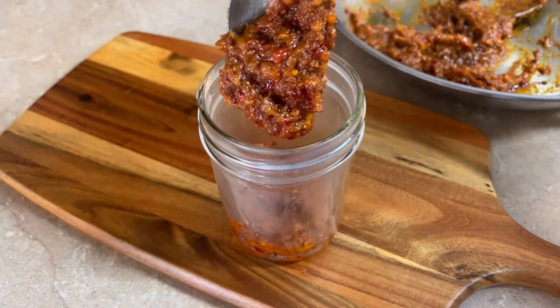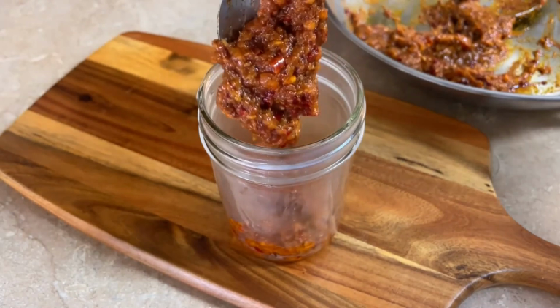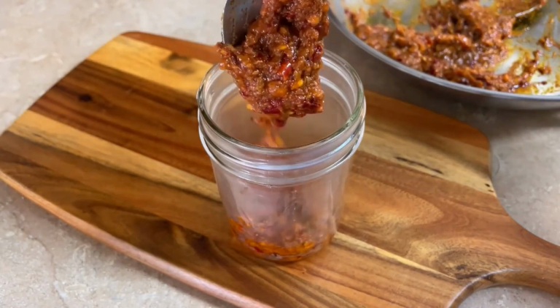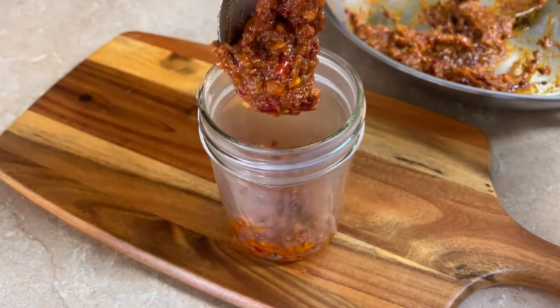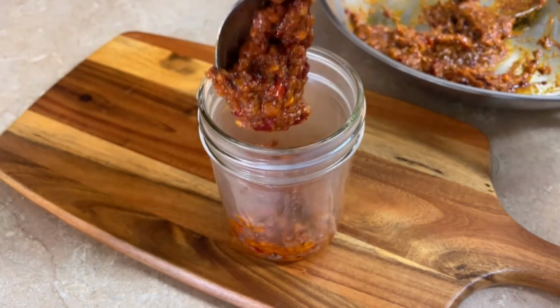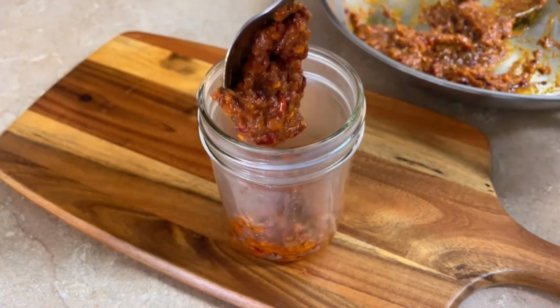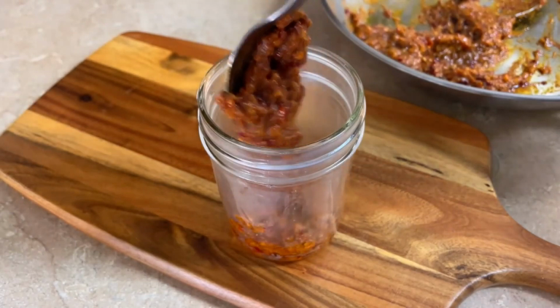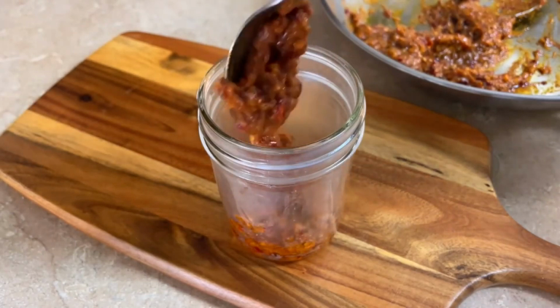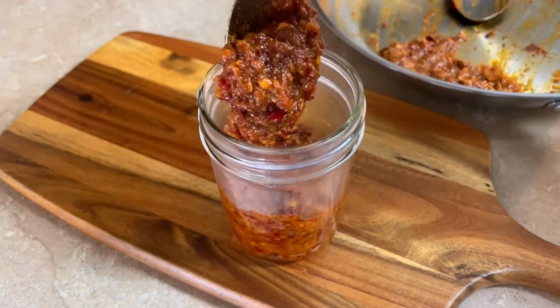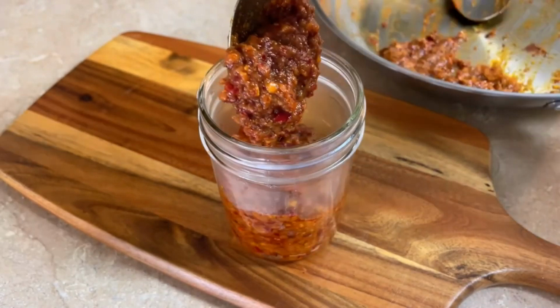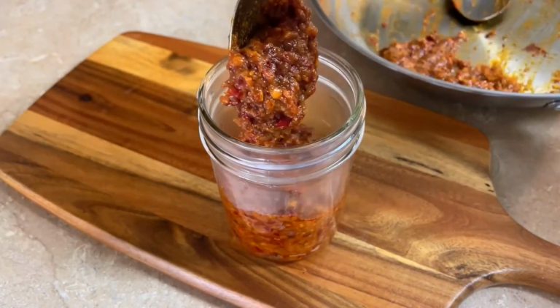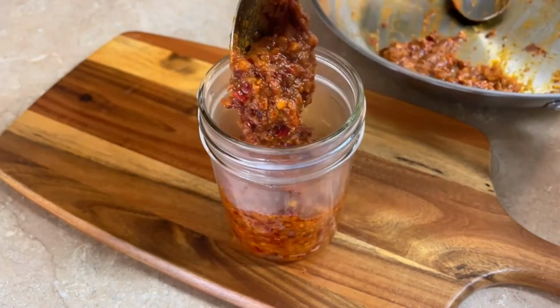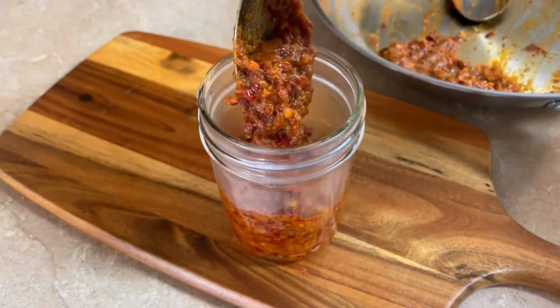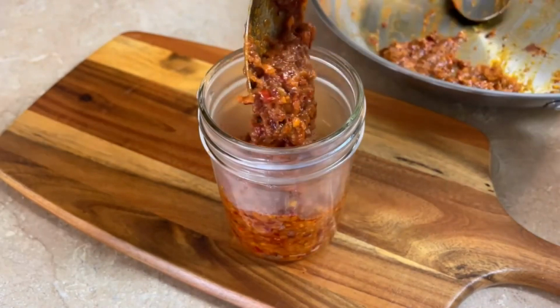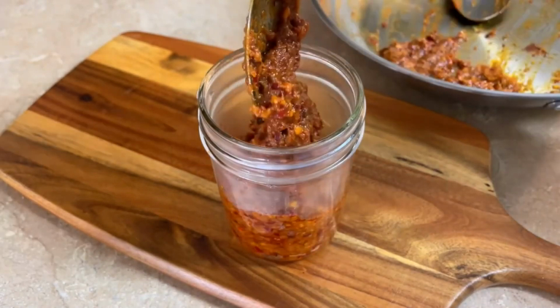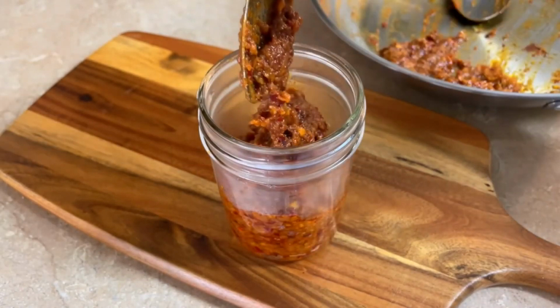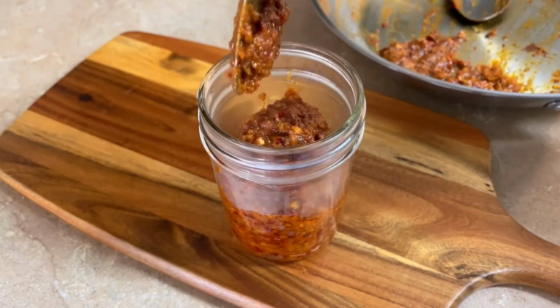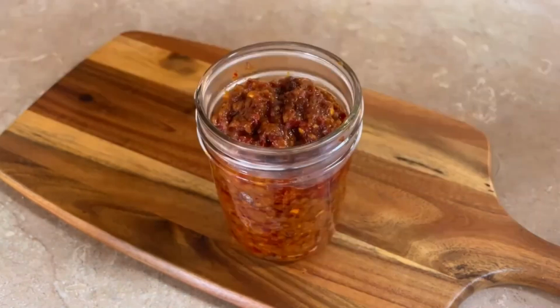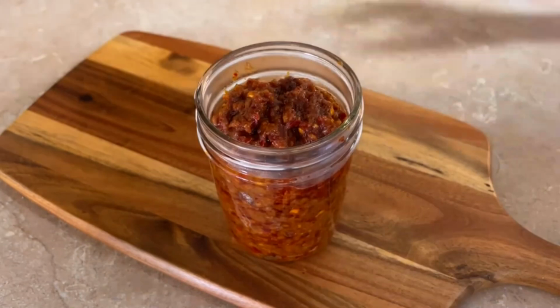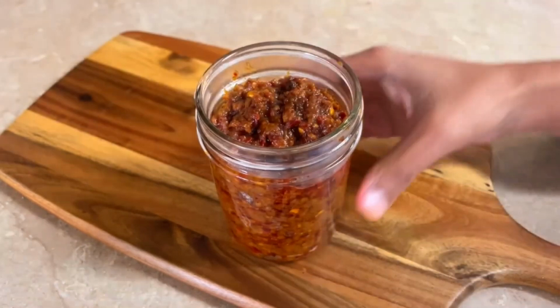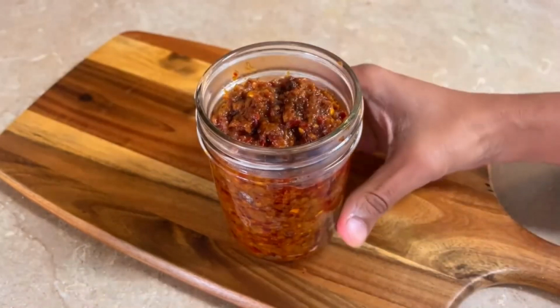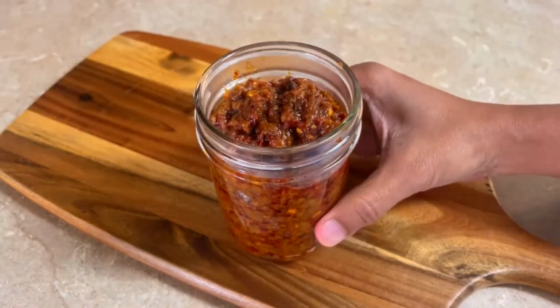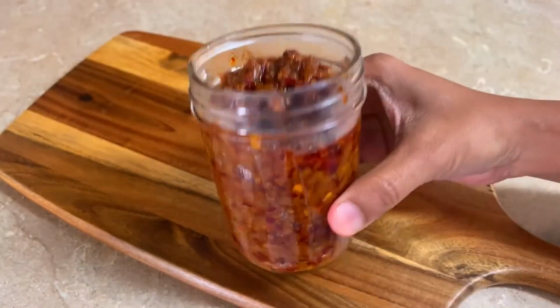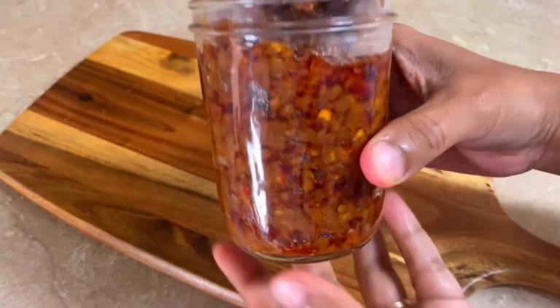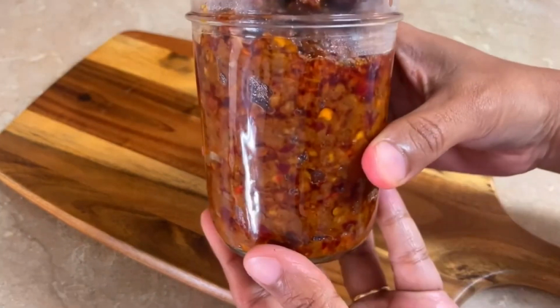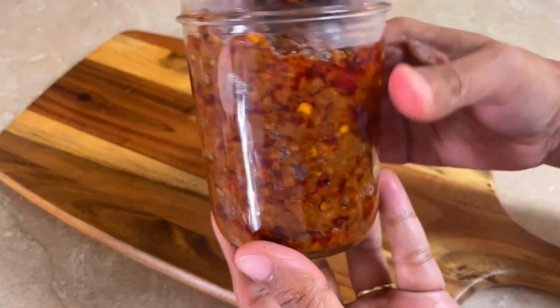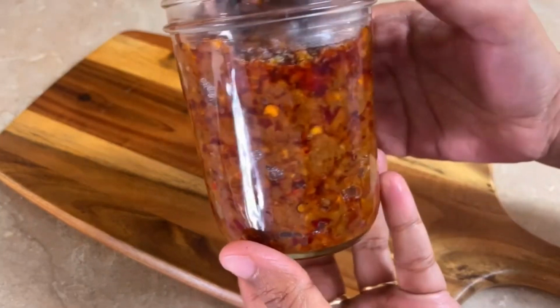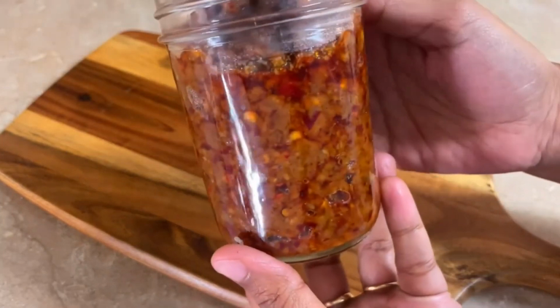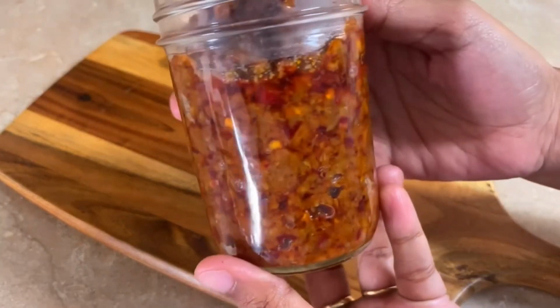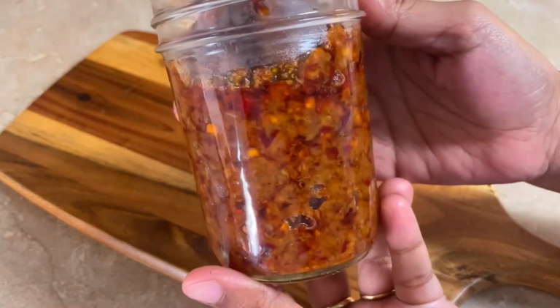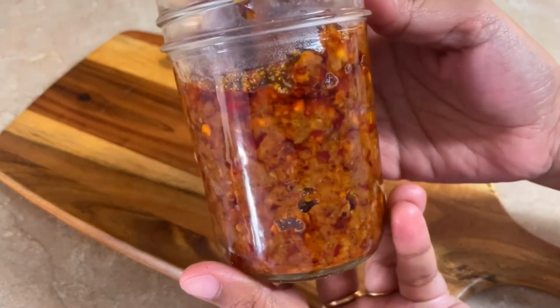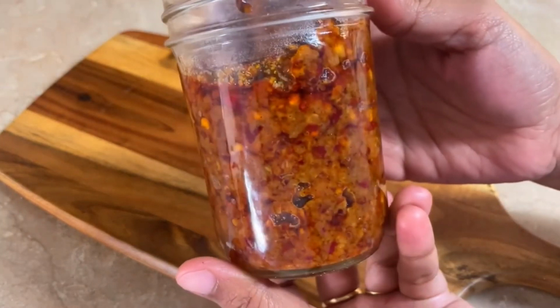If you like this recipe, please tell me in the comments box. We will try to share more recipes with you.